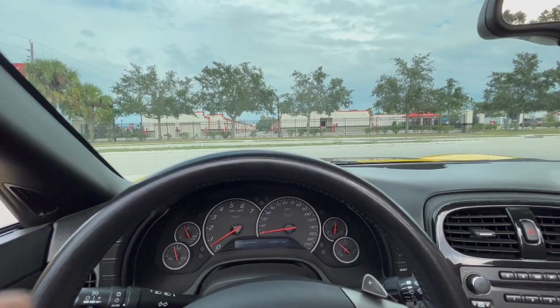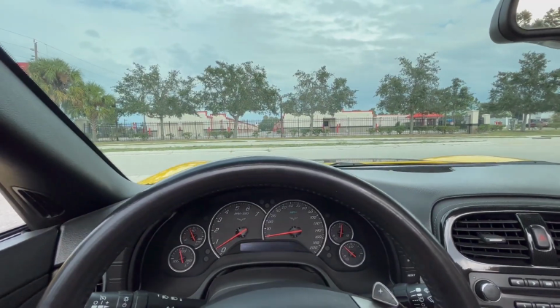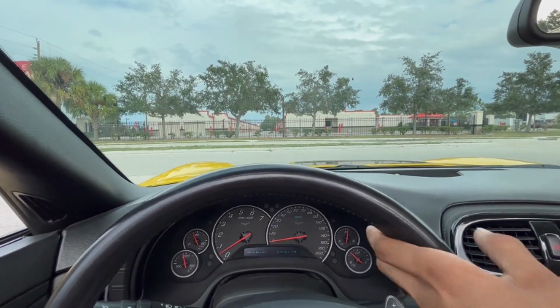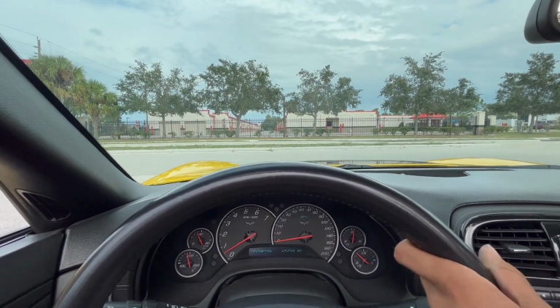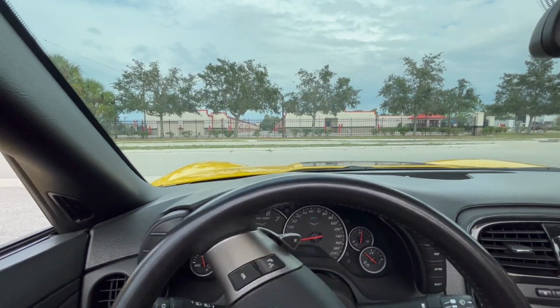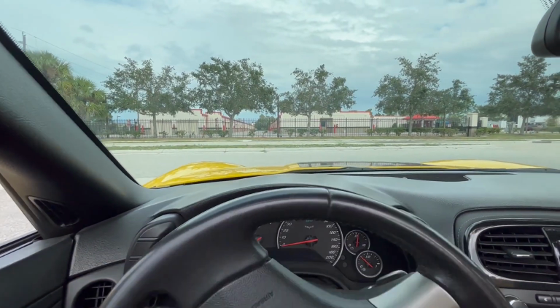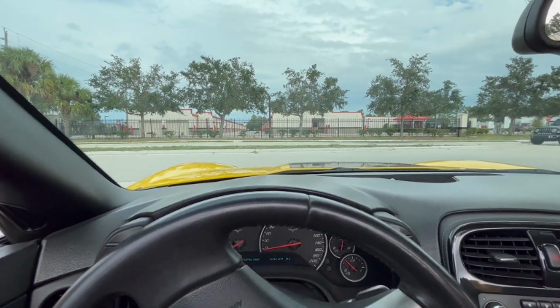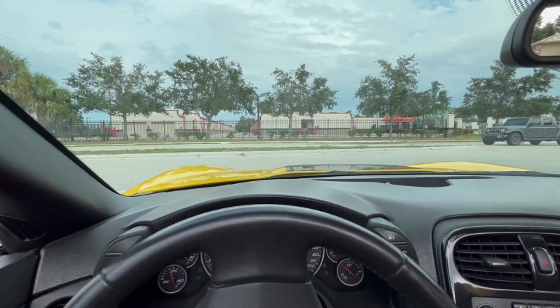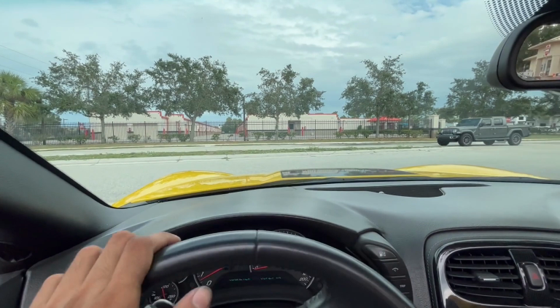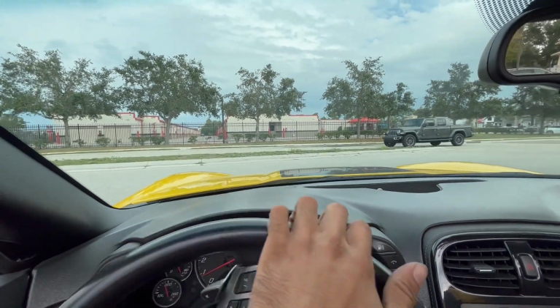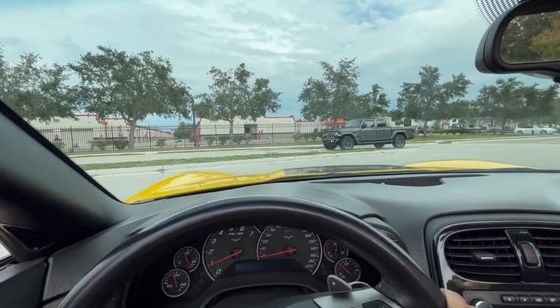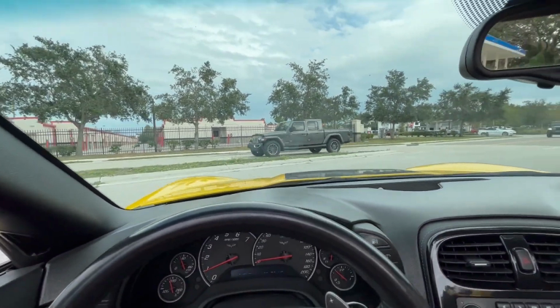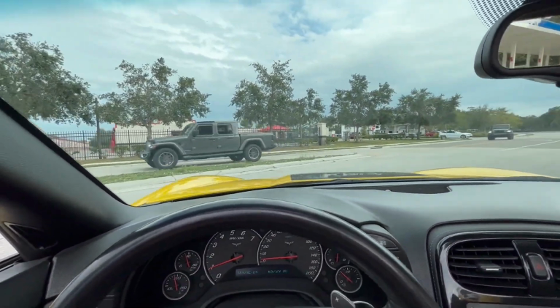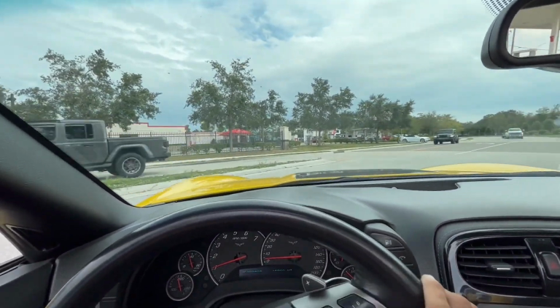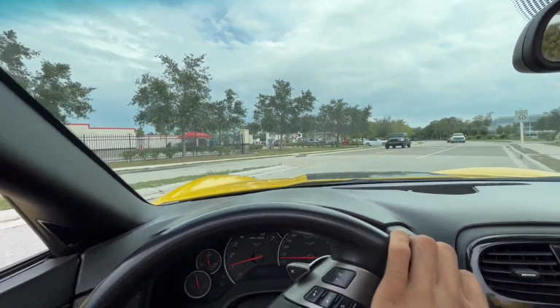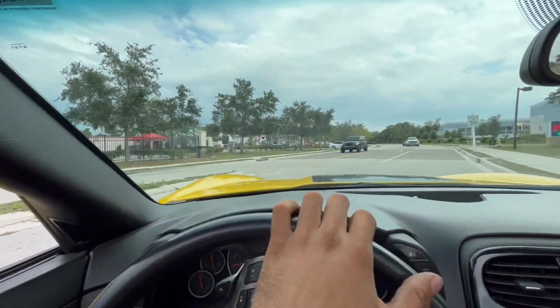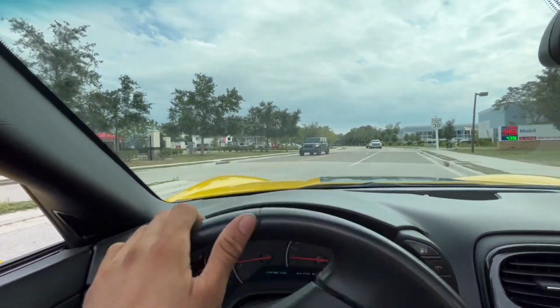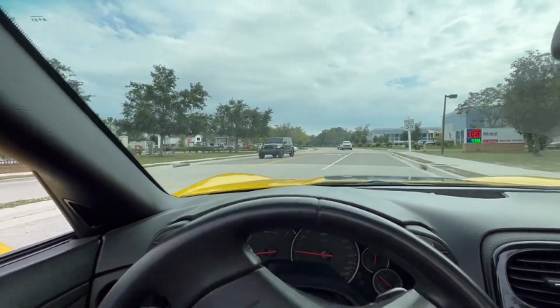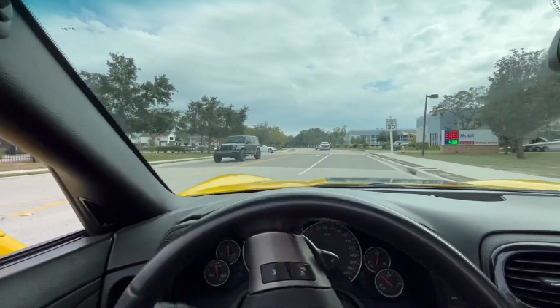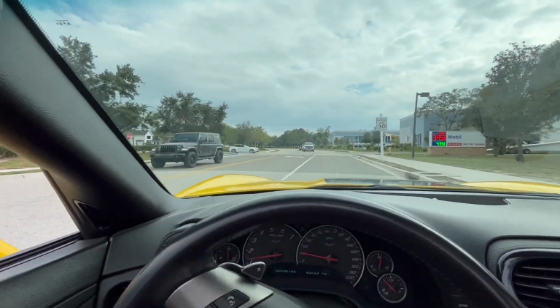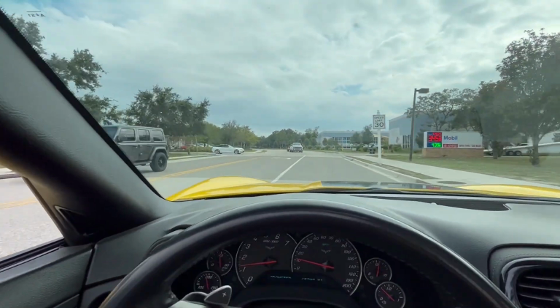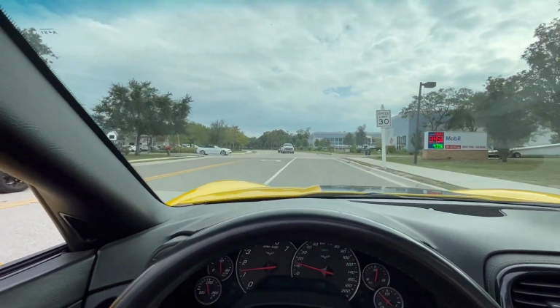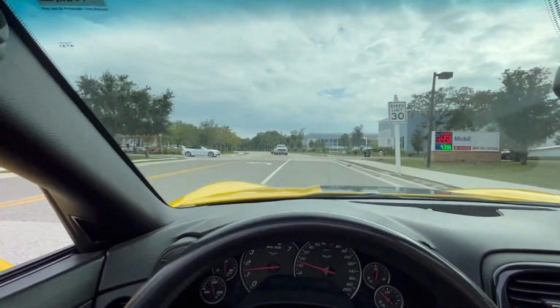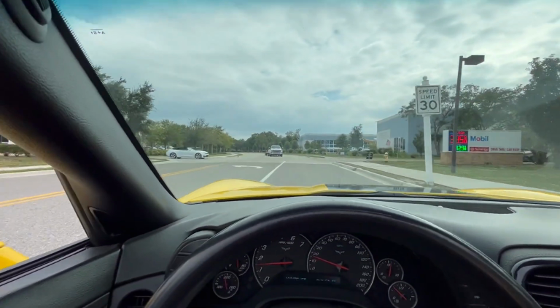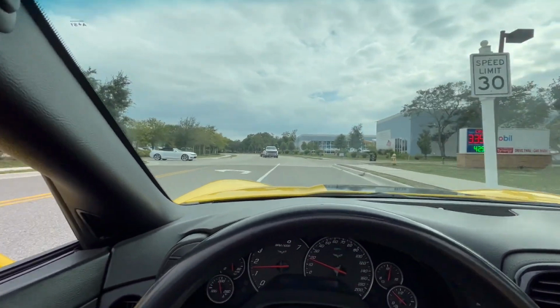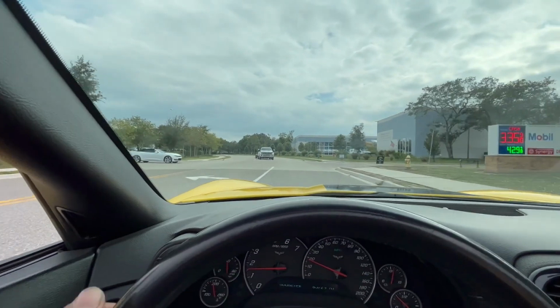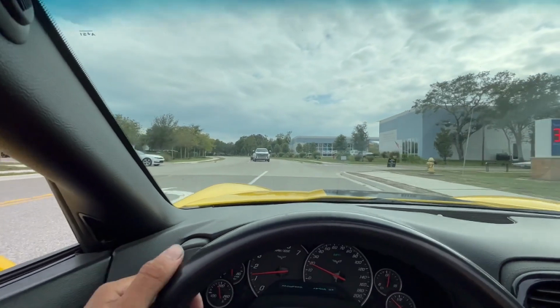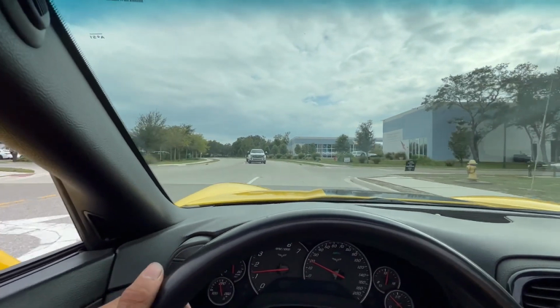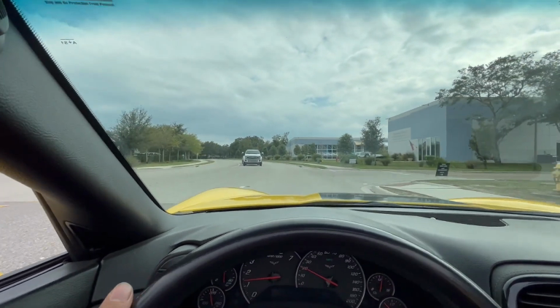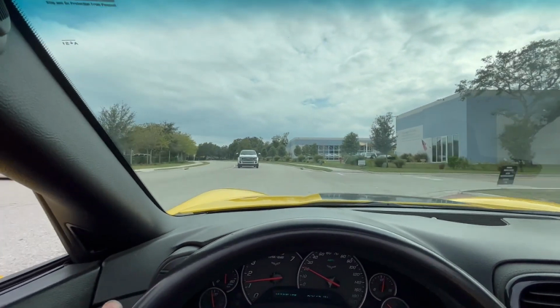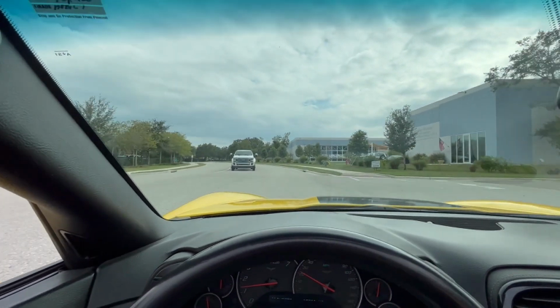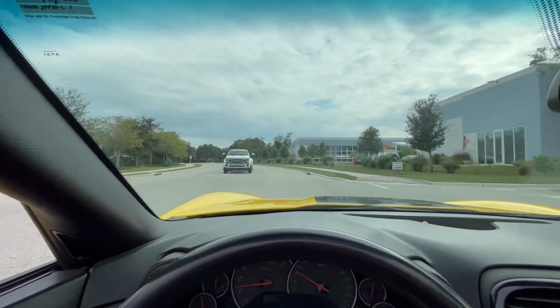All right, everybody. Welcome back to Skyway Classics. We're now going for a ride on our 2009 Chevy Corvette. And what's really unique about this Corvette is it's sponsored by Hertz, the rental company.